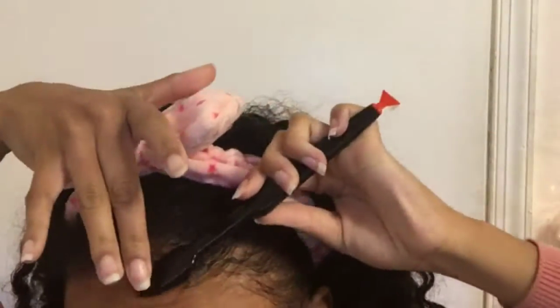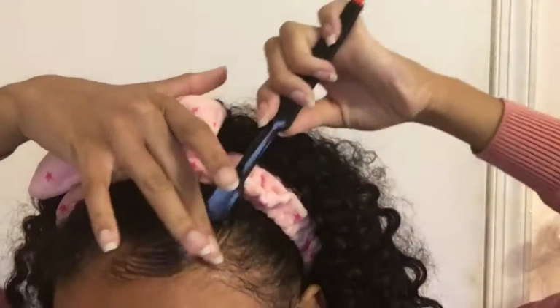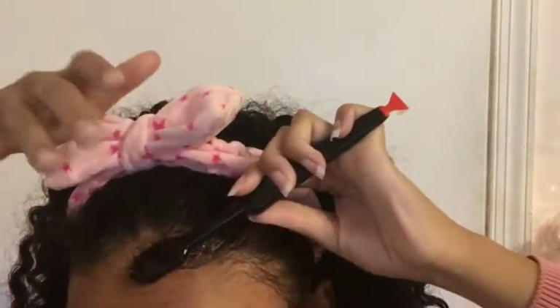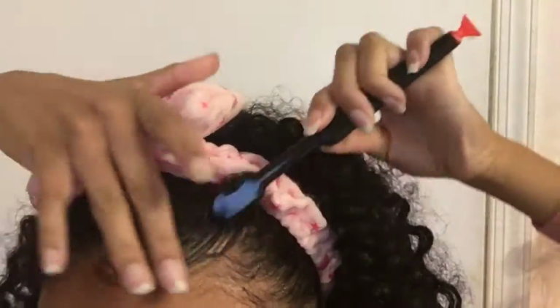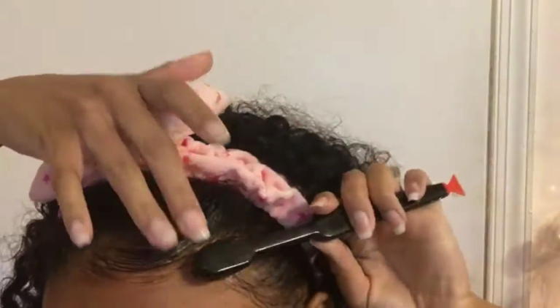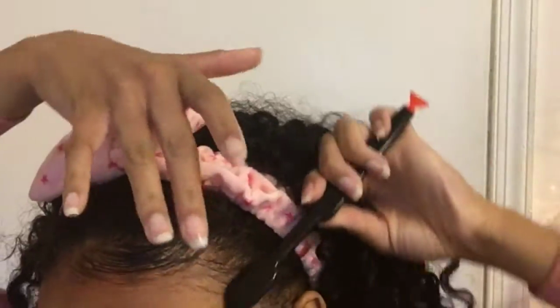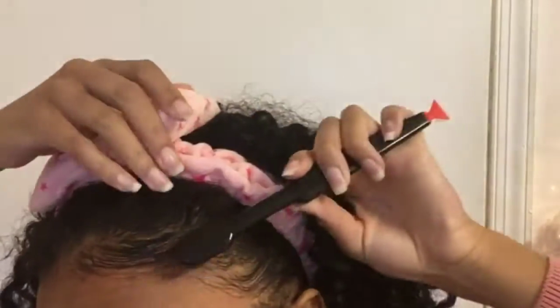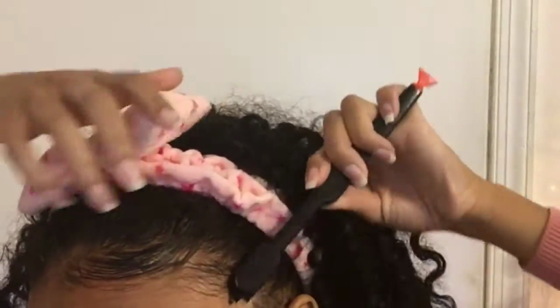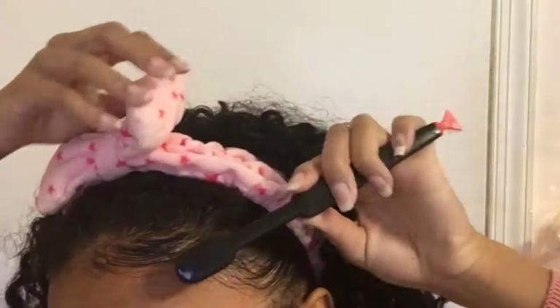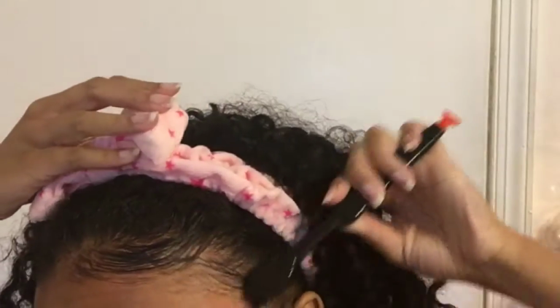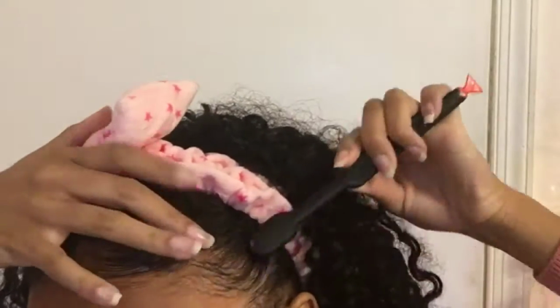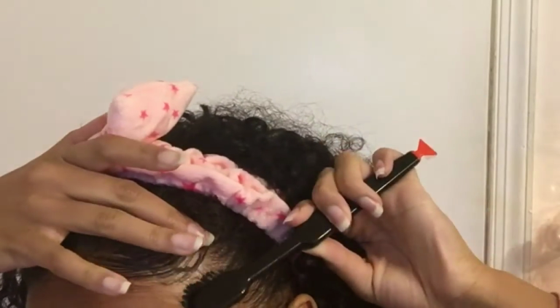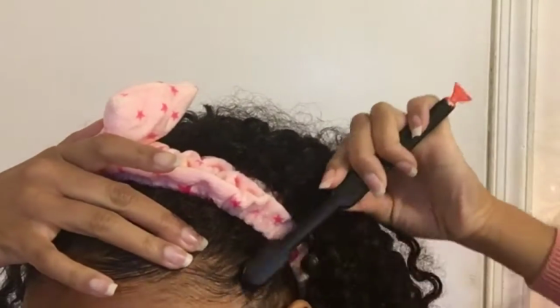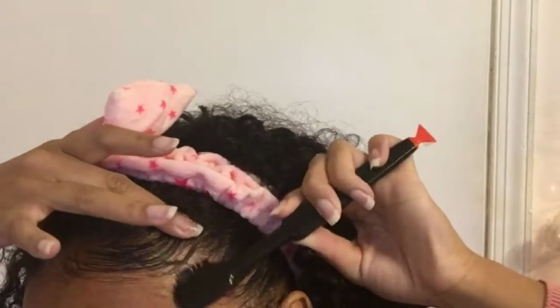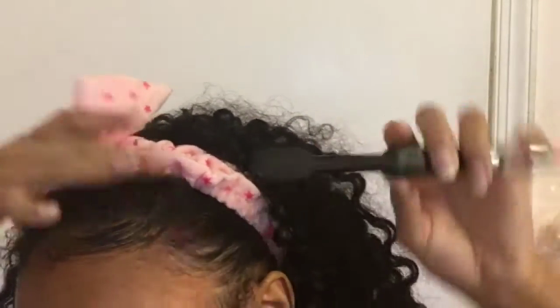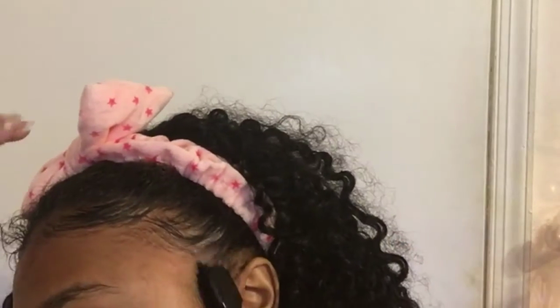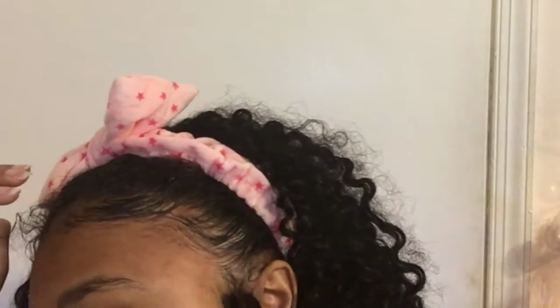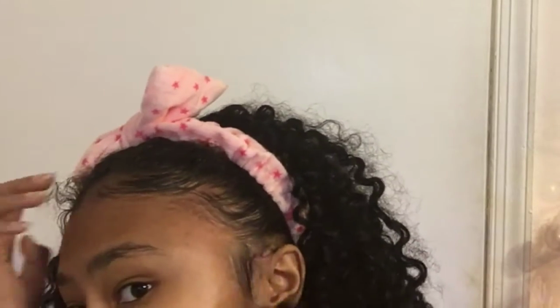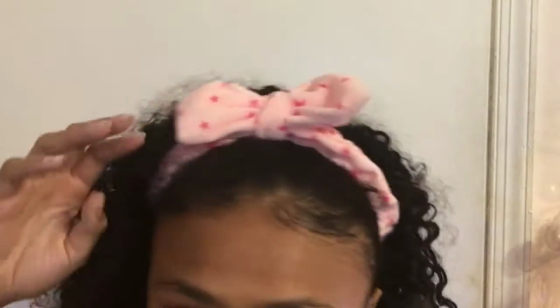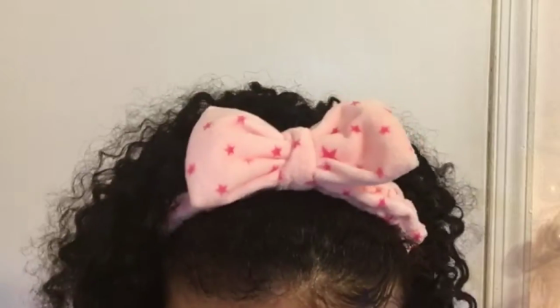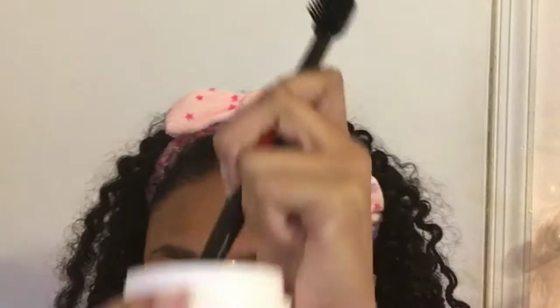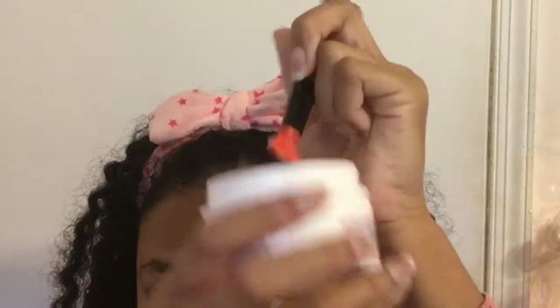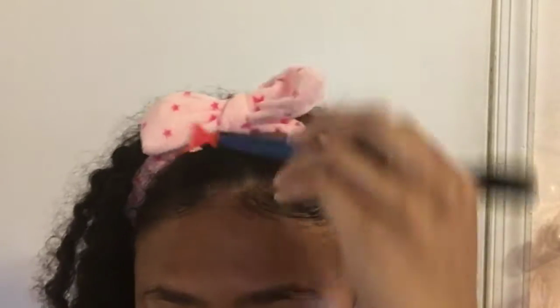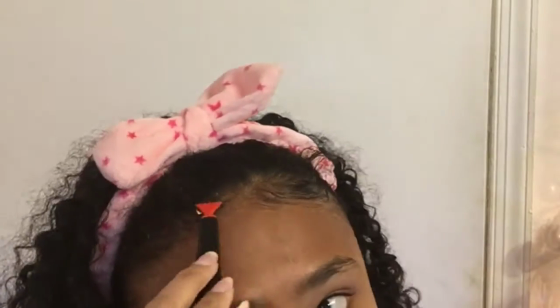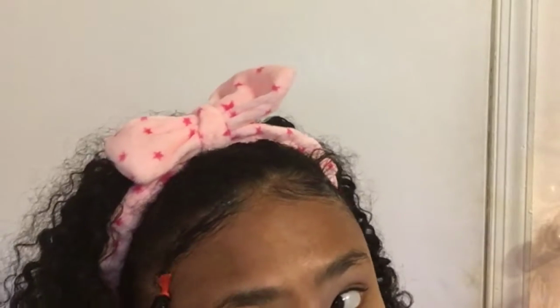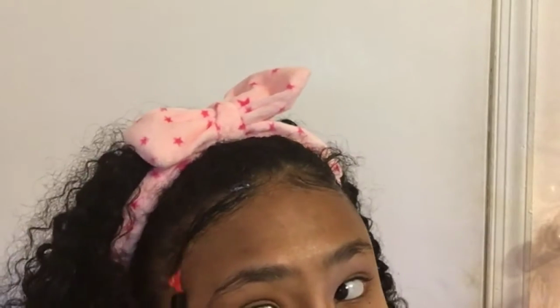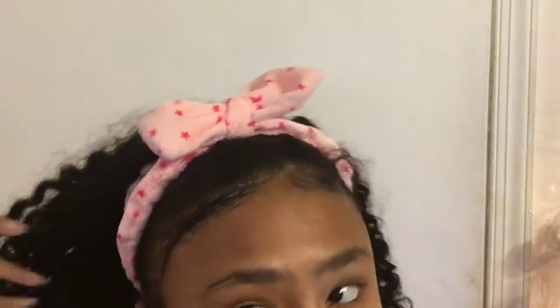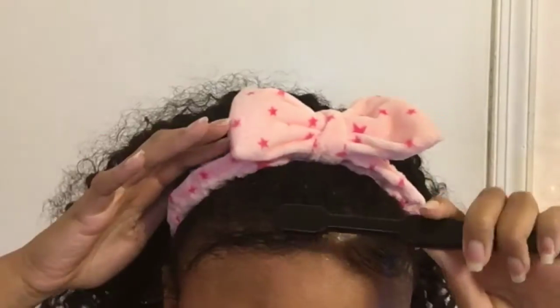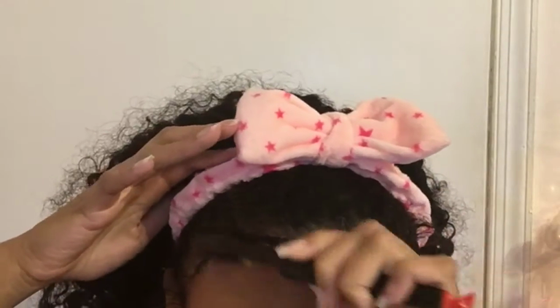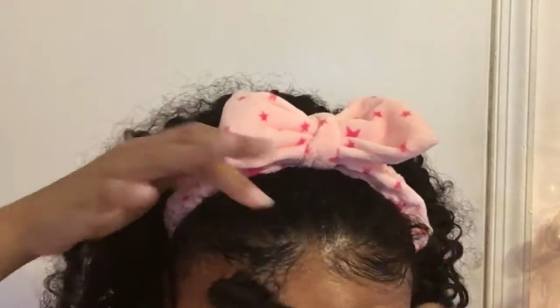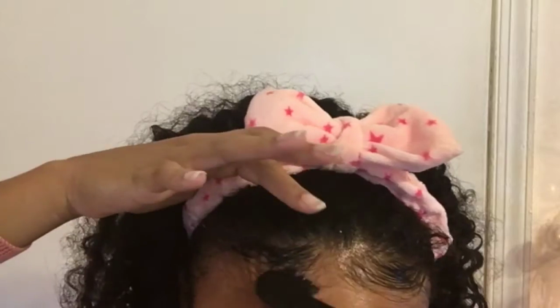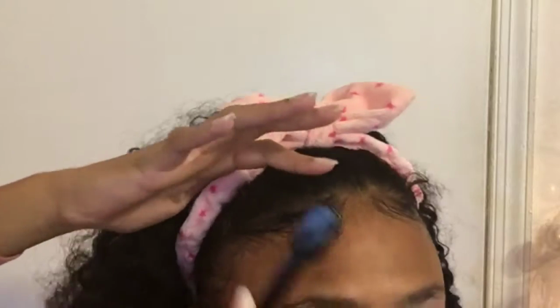It slicks it down for the whole day even if I don't get a chance to use my scarf, it still works really well to slick it down. I'm just using a regular Edge Control brush to get it on there. I'll link you guys below for the Edge Control and the Edge Control brush.